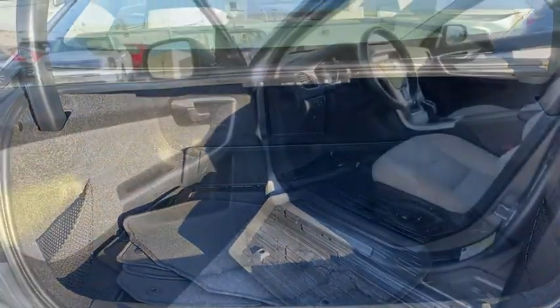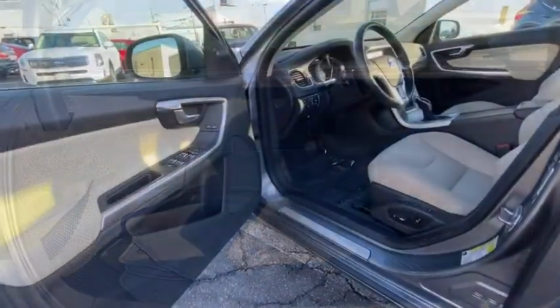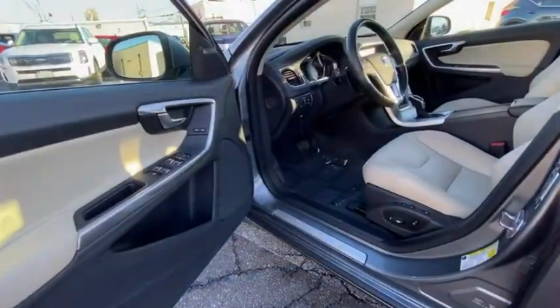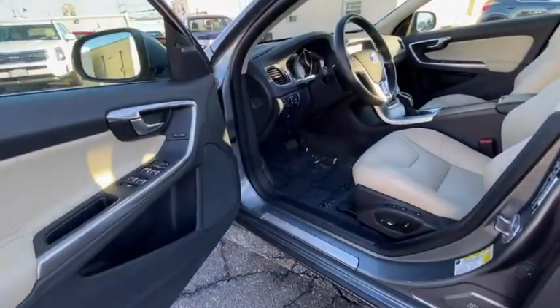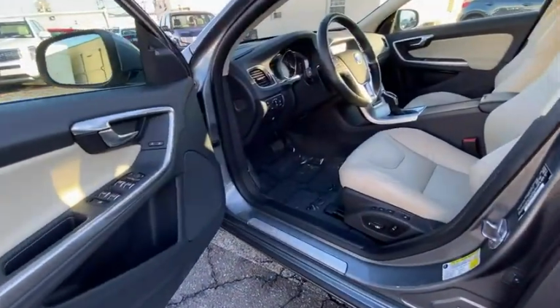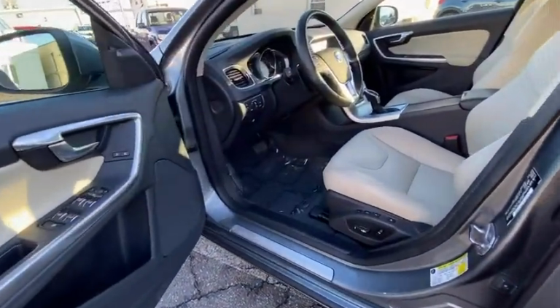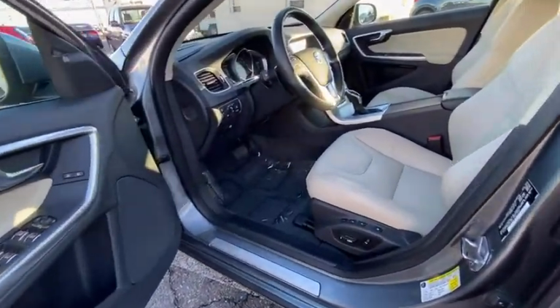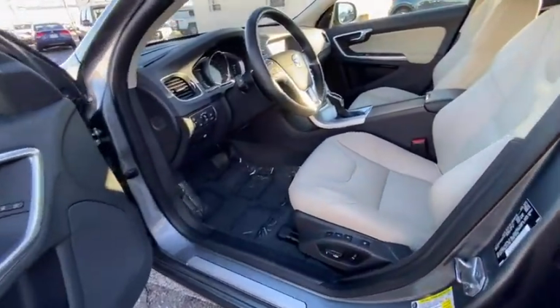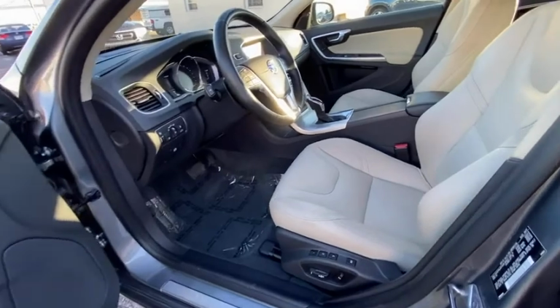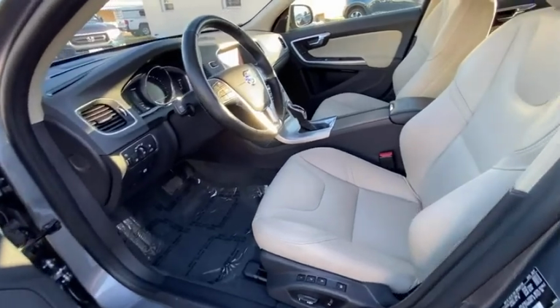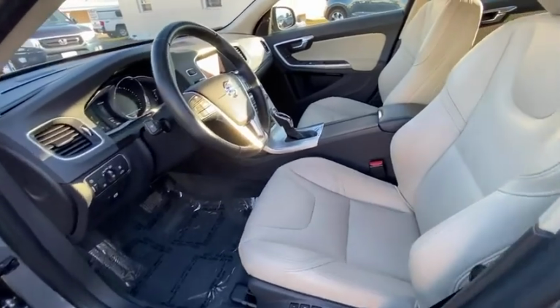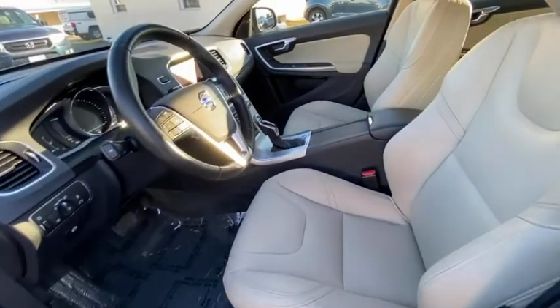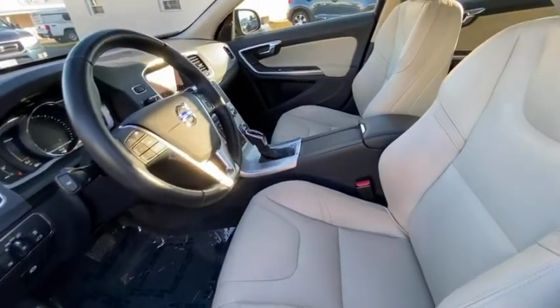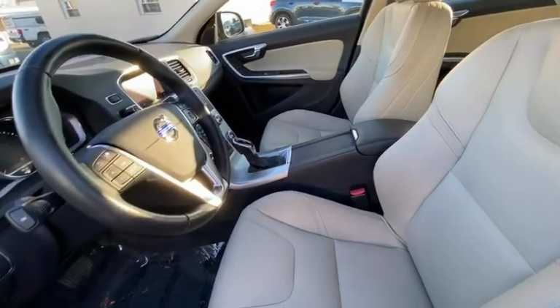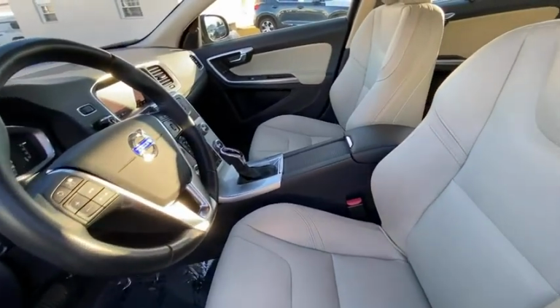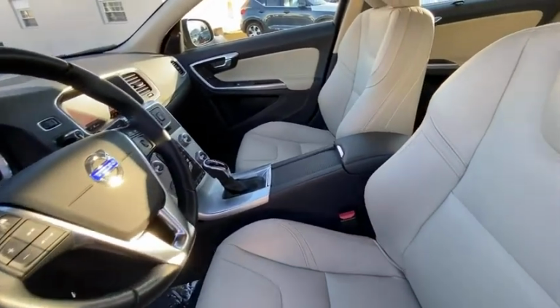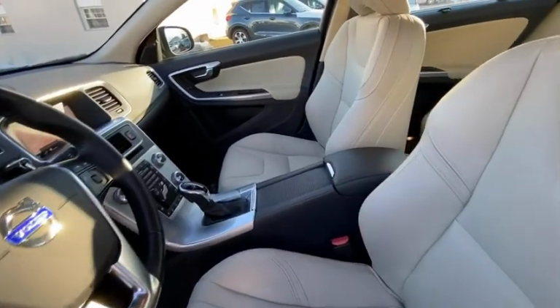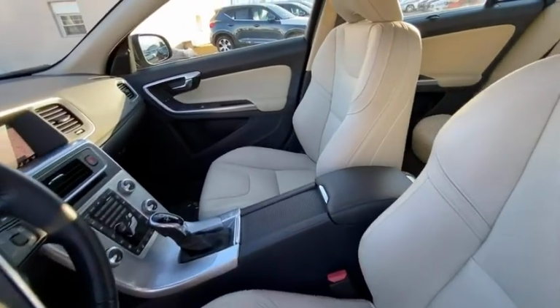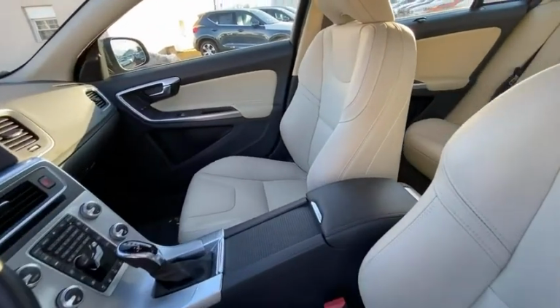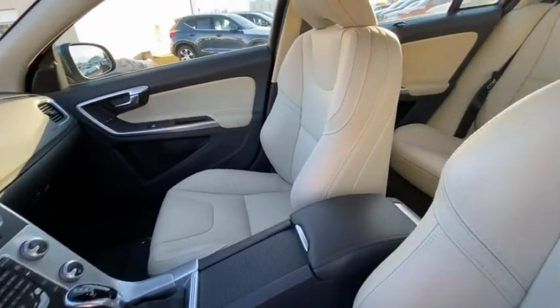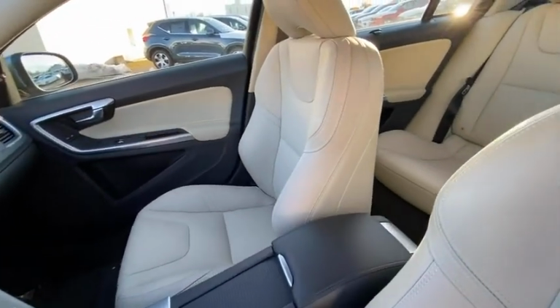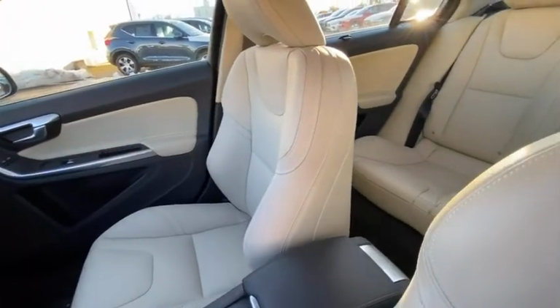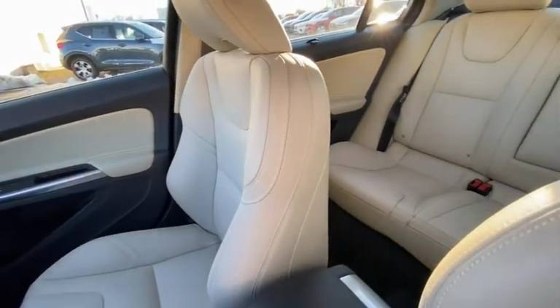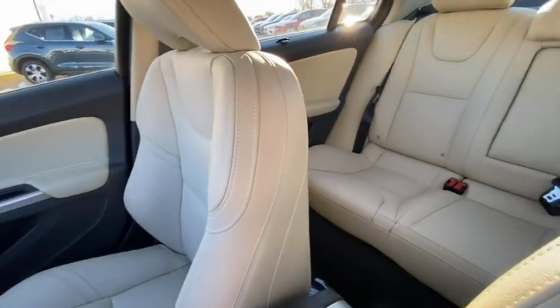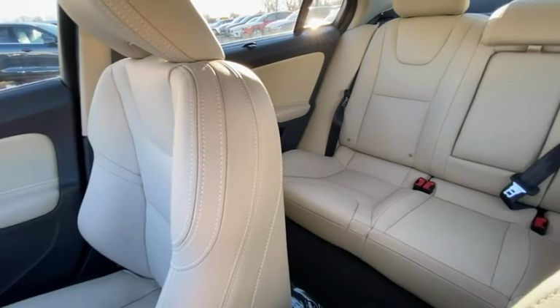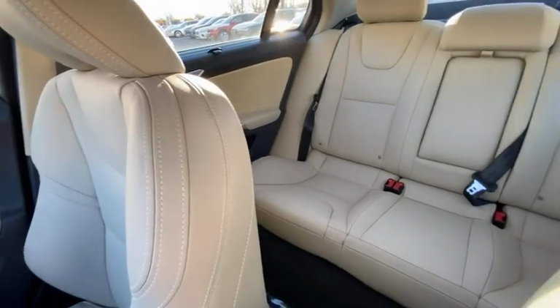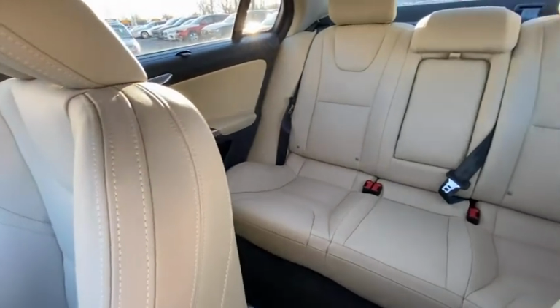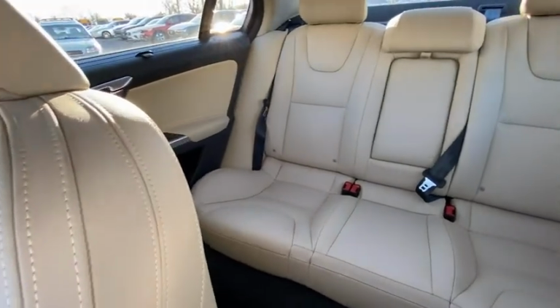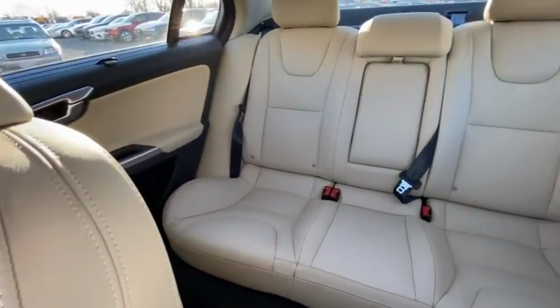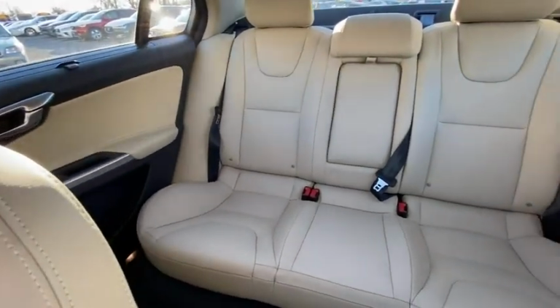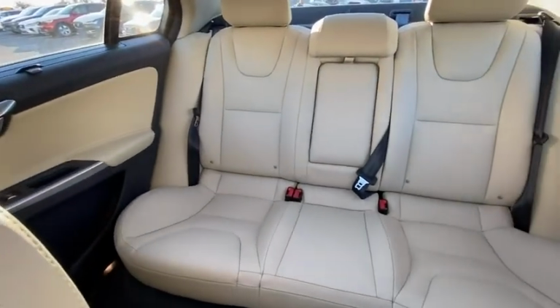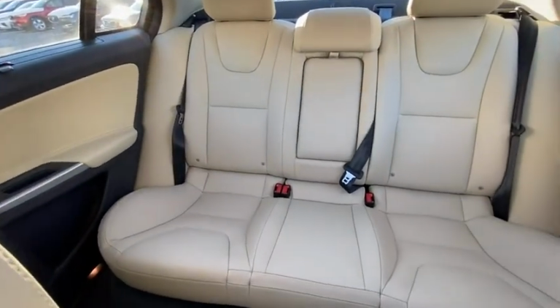CD player, heated steering wheel, power windows, security system, heated front seat, remote keyless entry, power moonroof, brake assist, satellite radio.